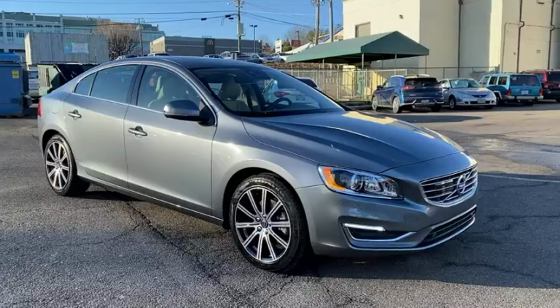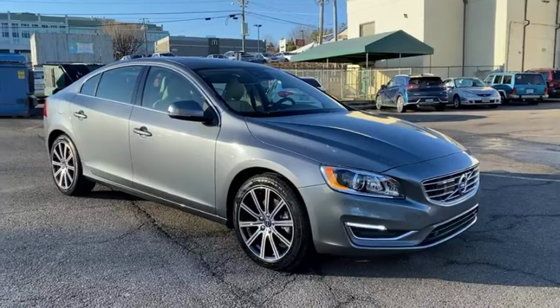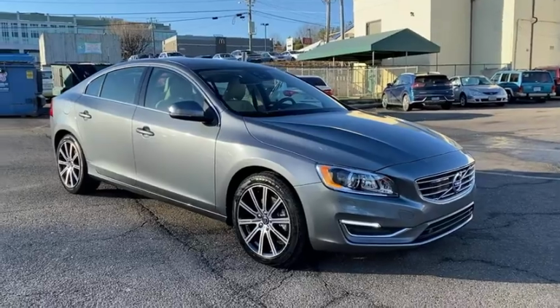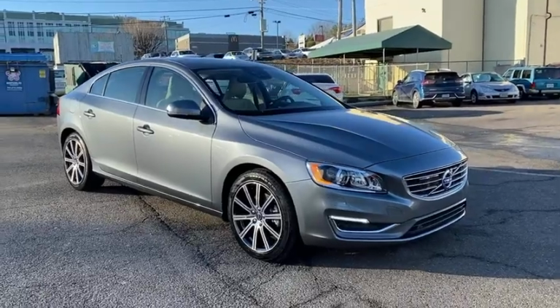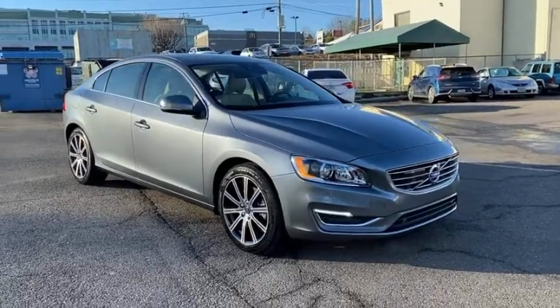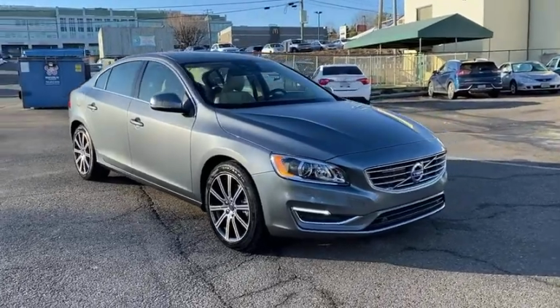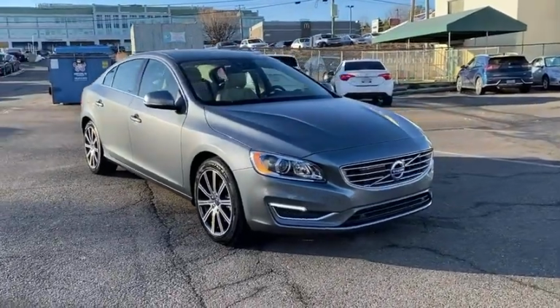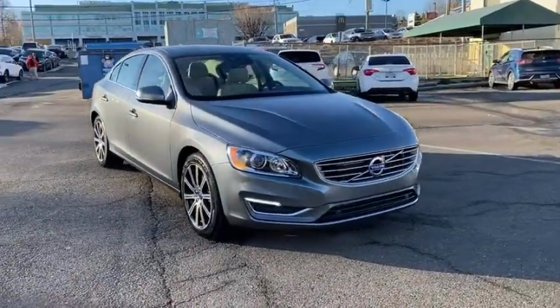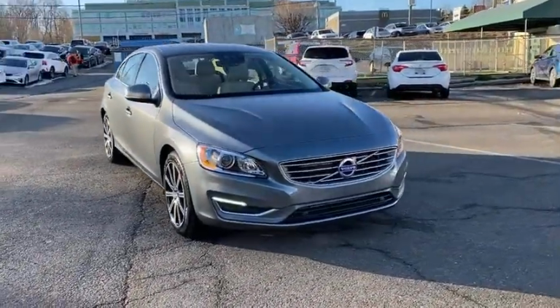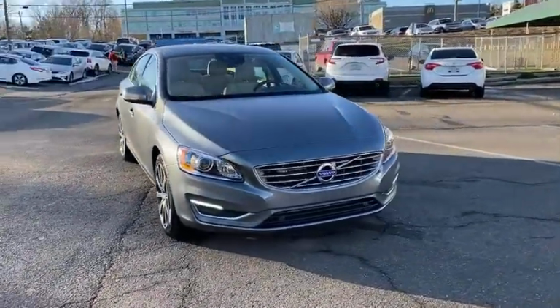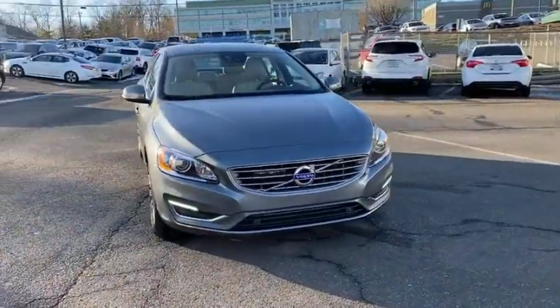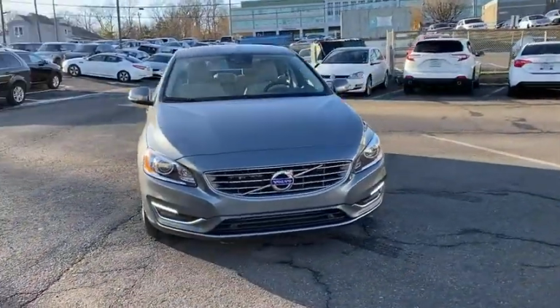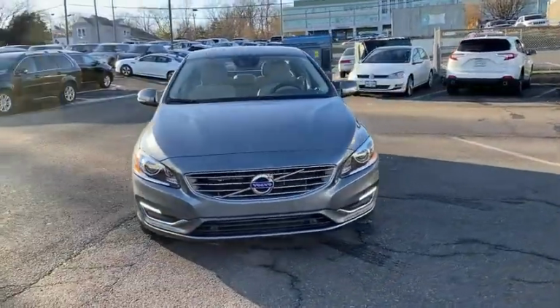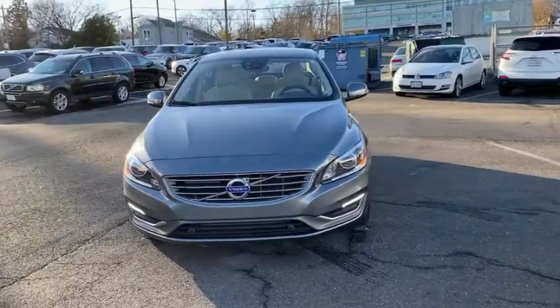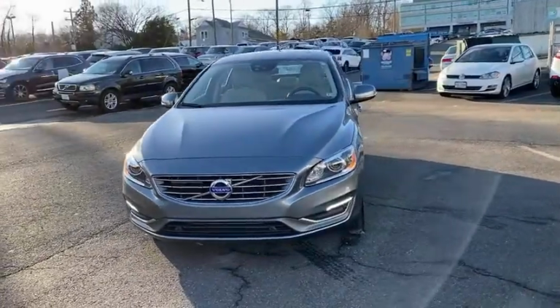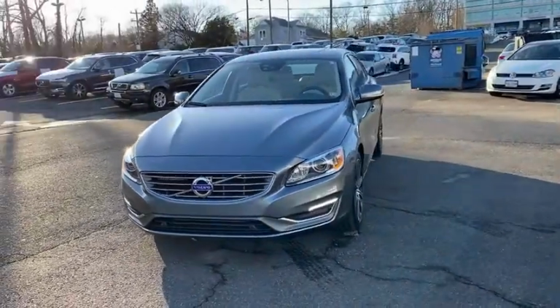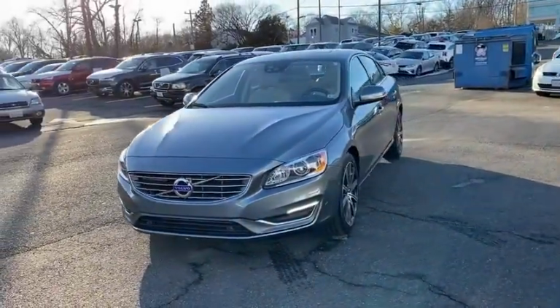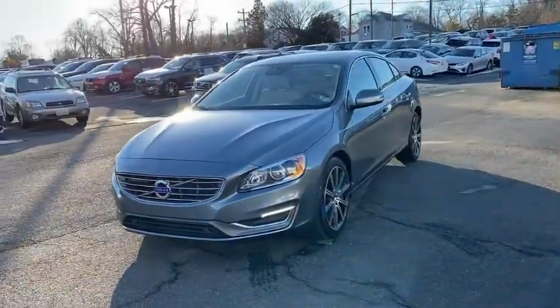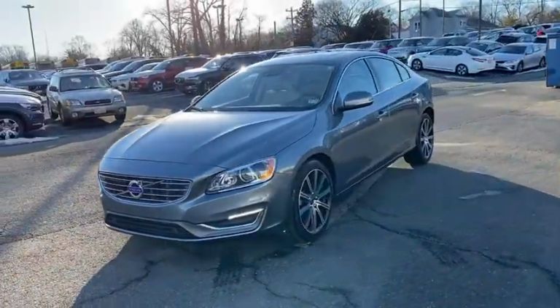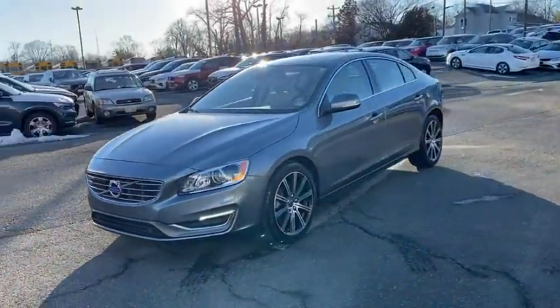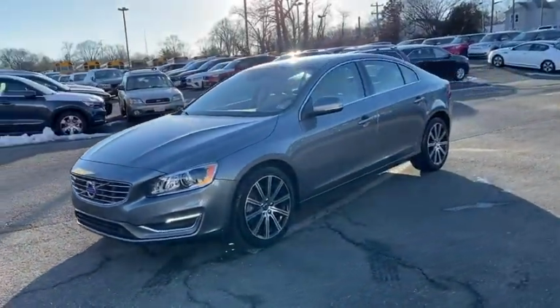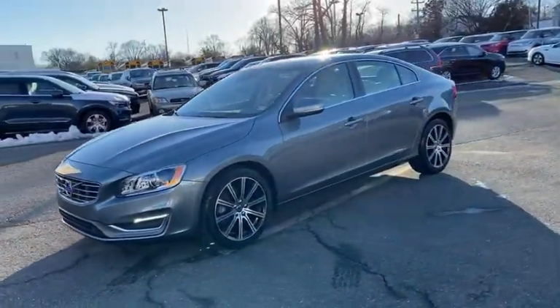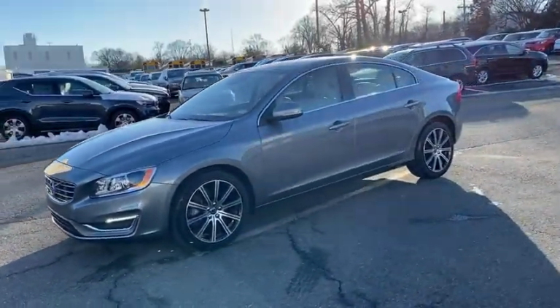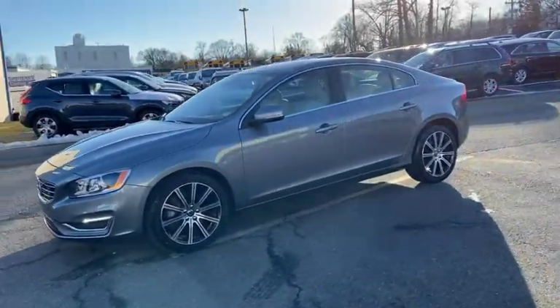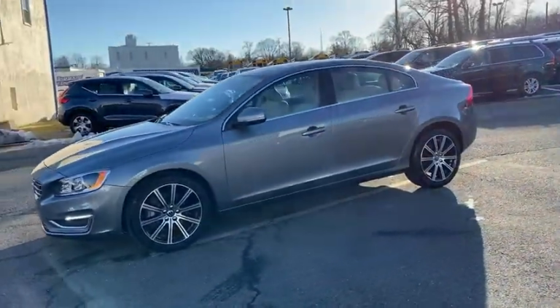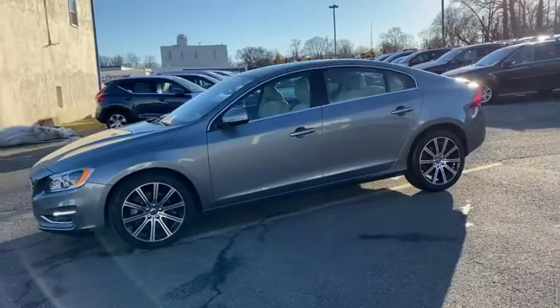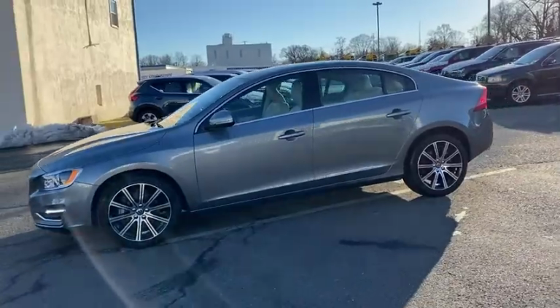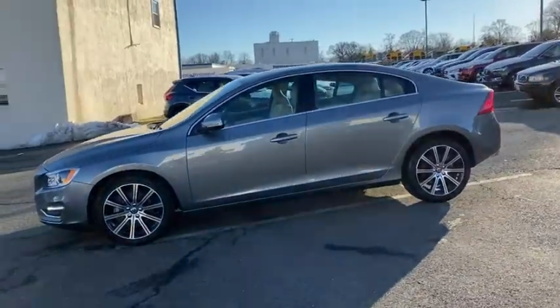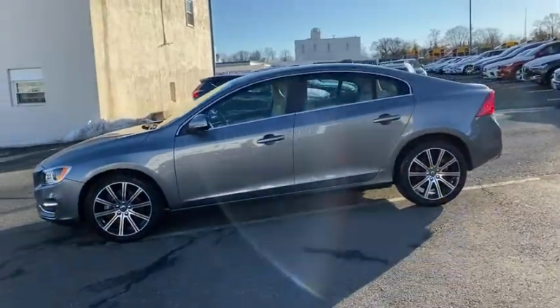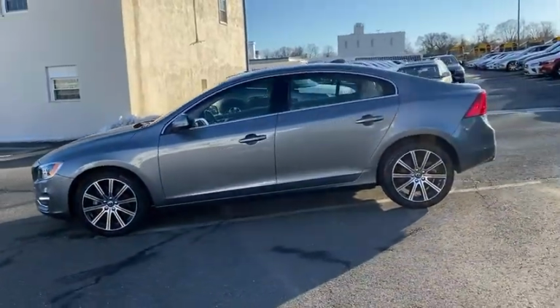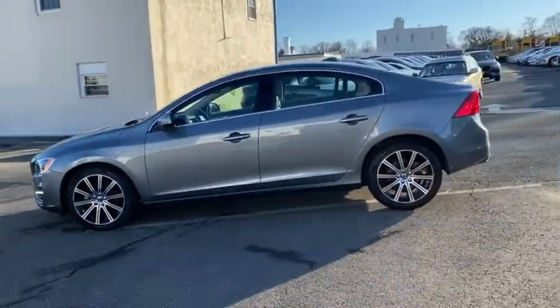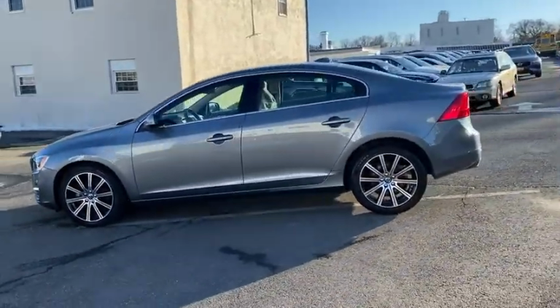You are going to love the 2018 Volvo S60. Downright shameless with the affection it shows for curves, the Volvo S60 is waiting for you. This vehicle has less than 20,000 miles.